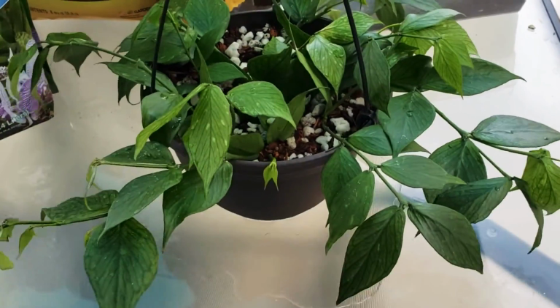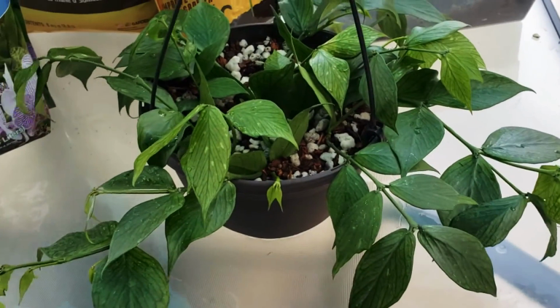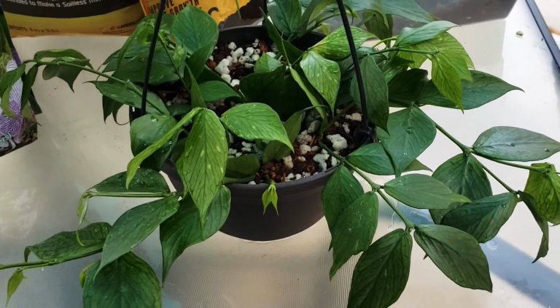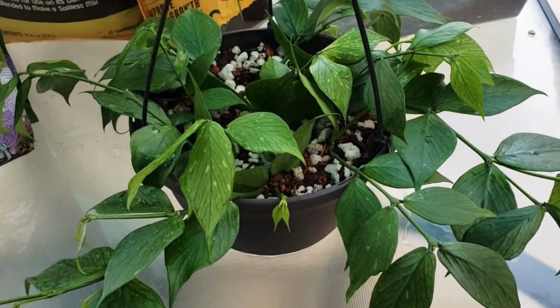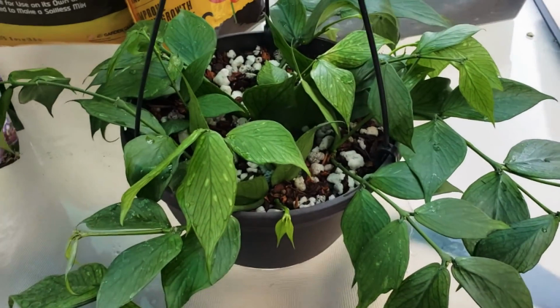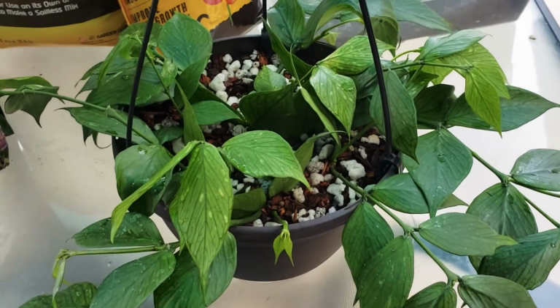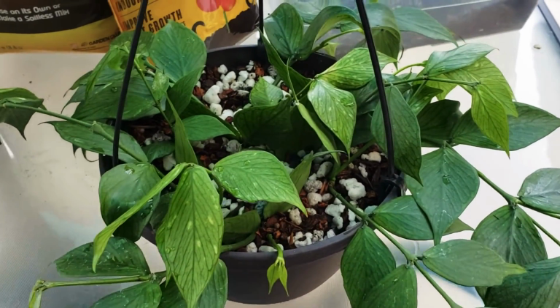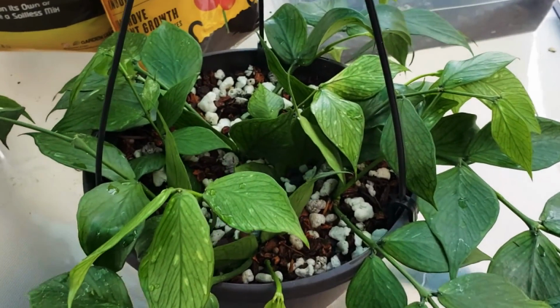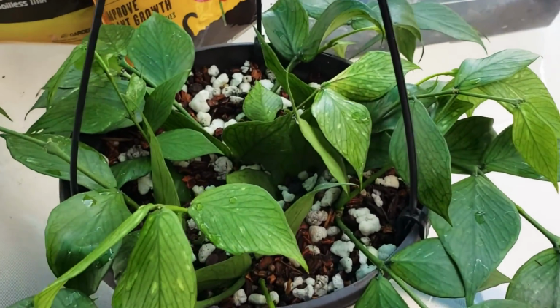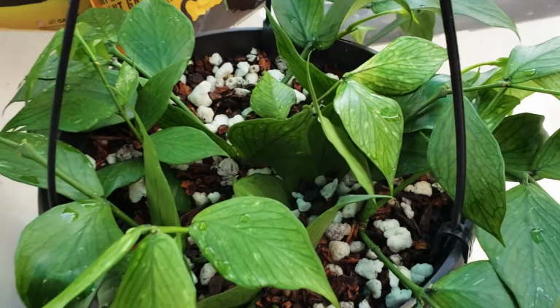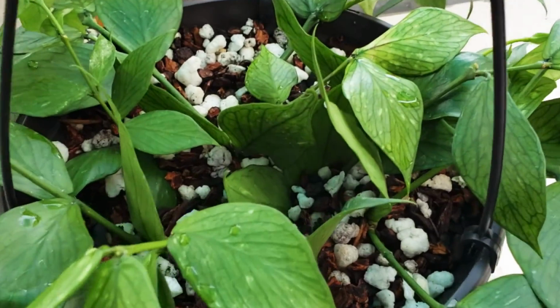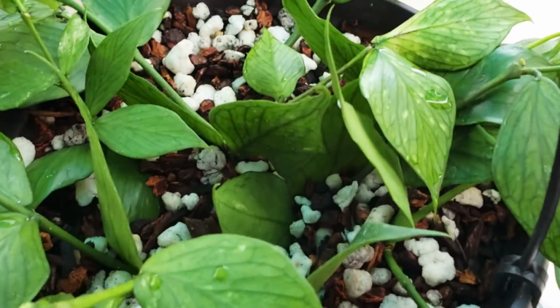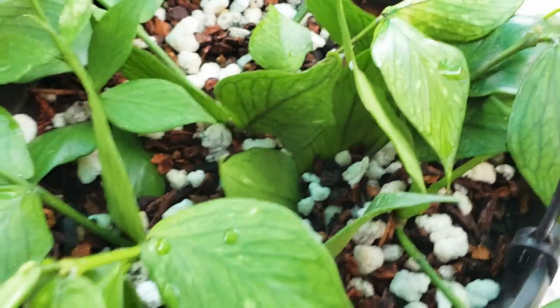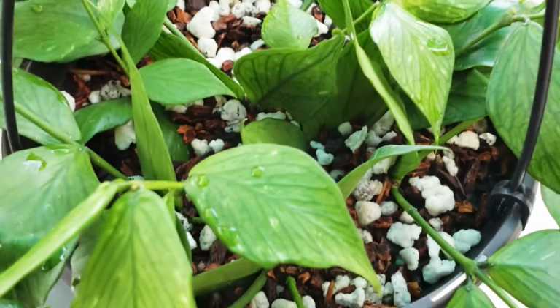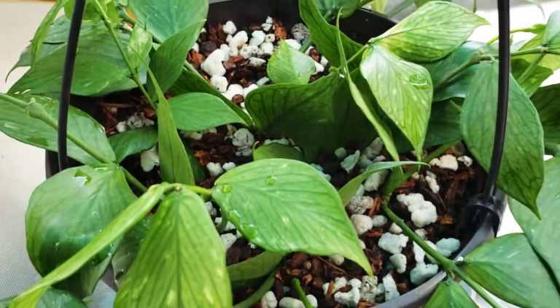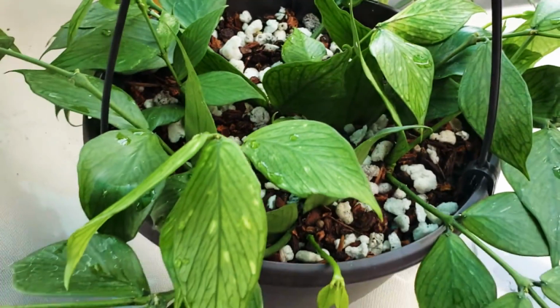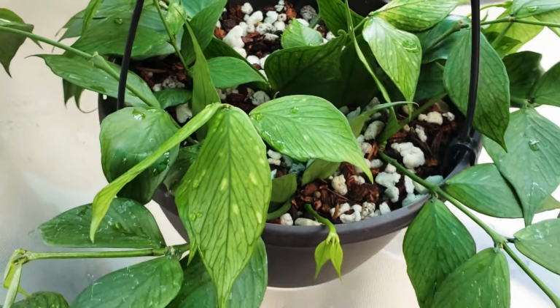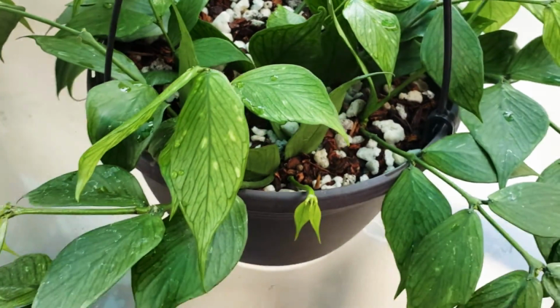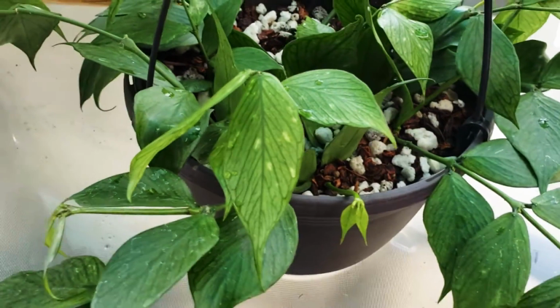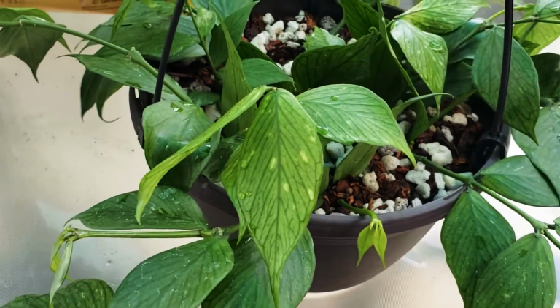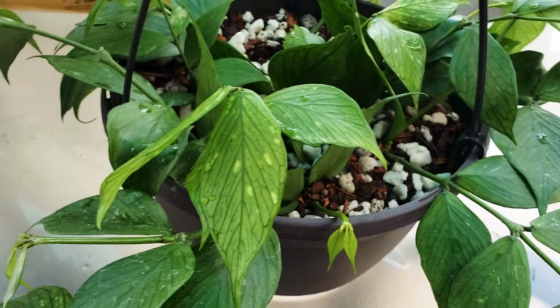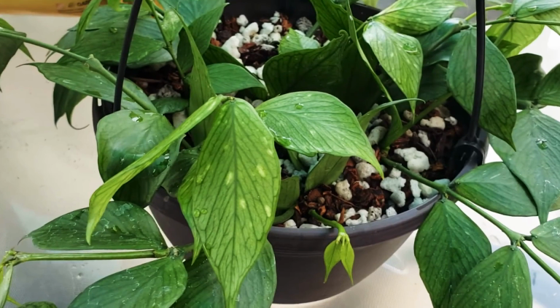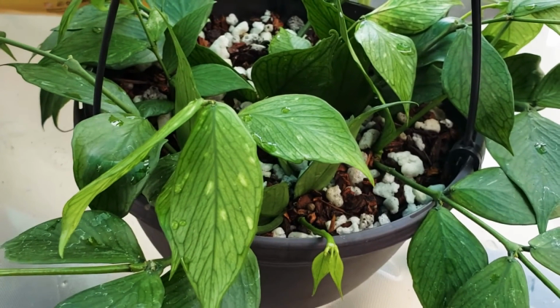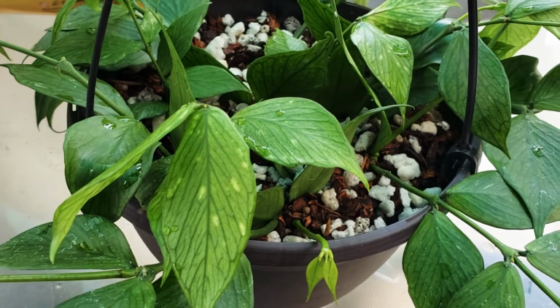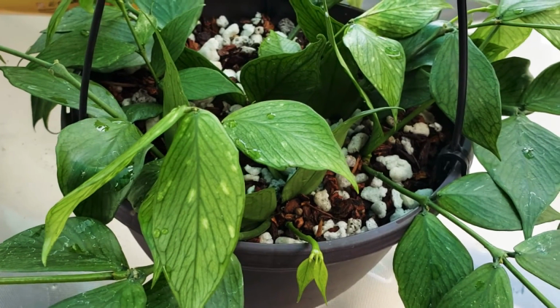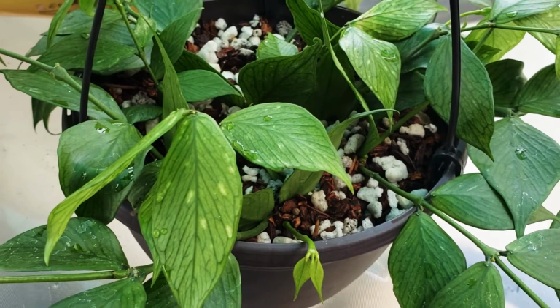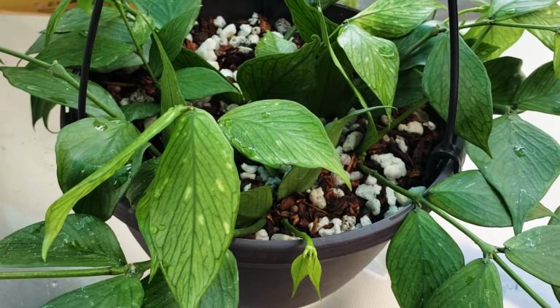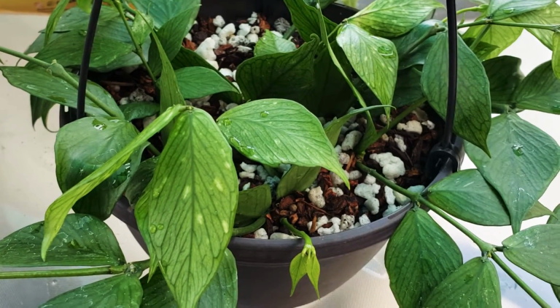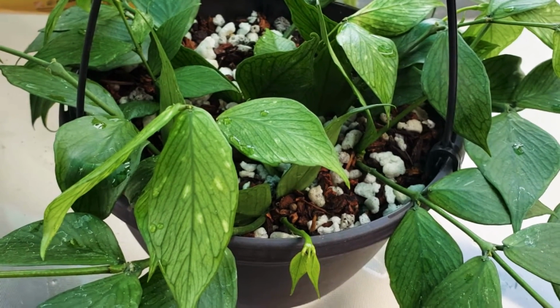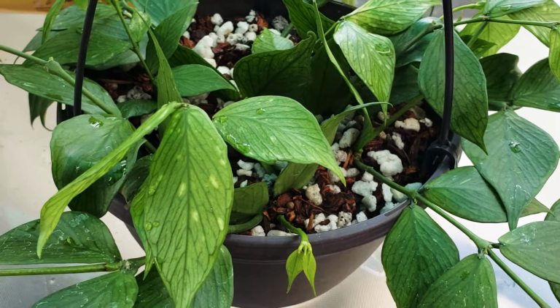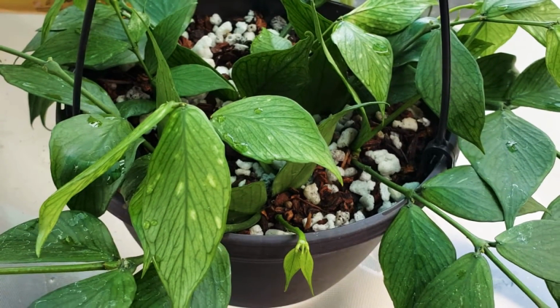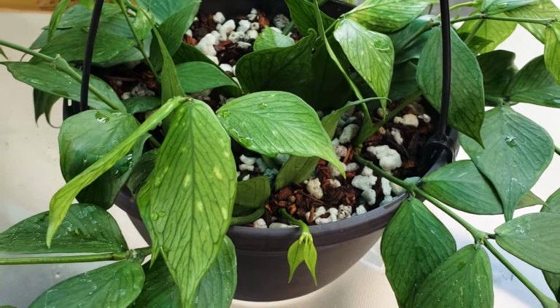Sorry if you can't hear me that well — this is my first time doing a YouTube video and I'm pretty bored. I'll show you the fish fertilizer I use.